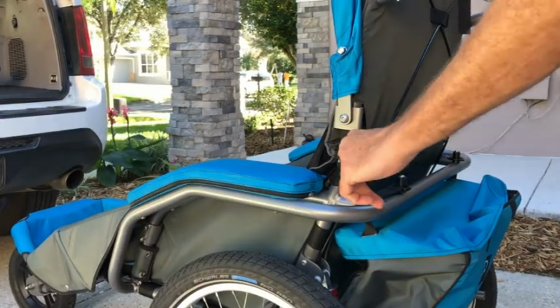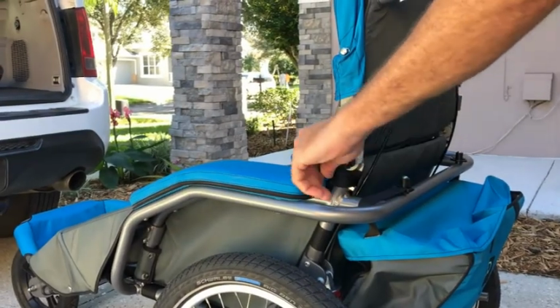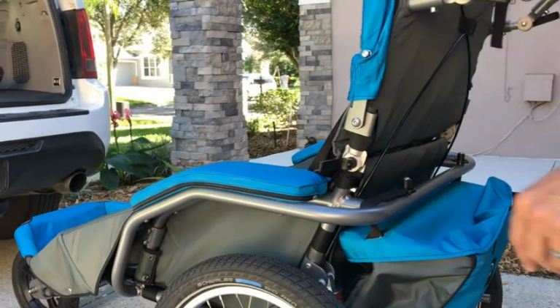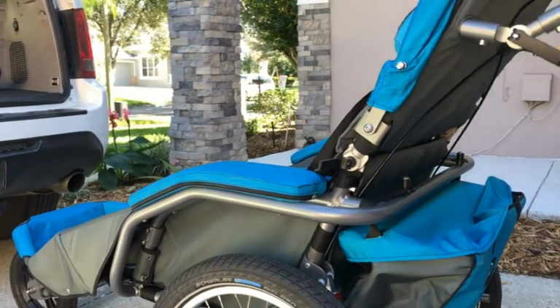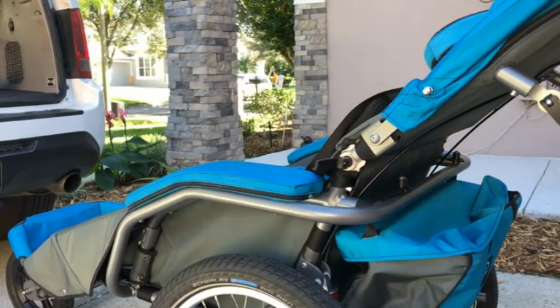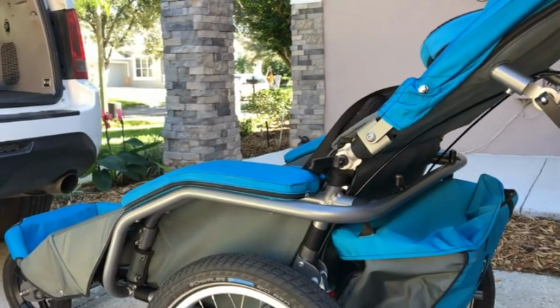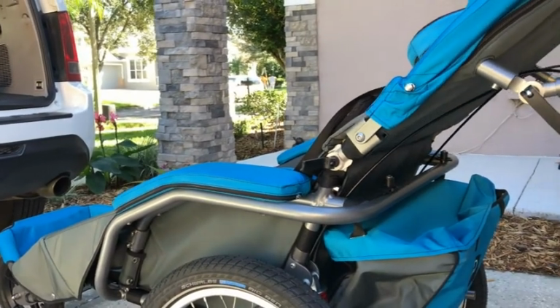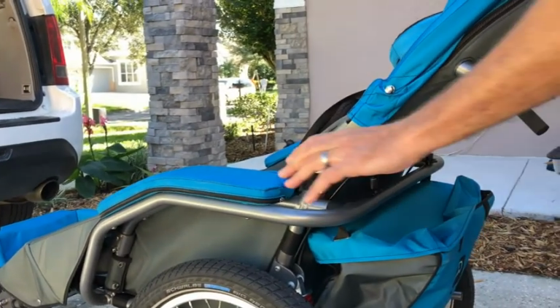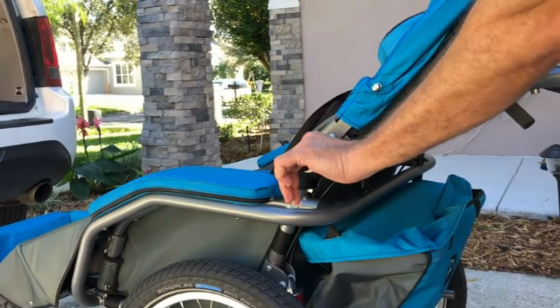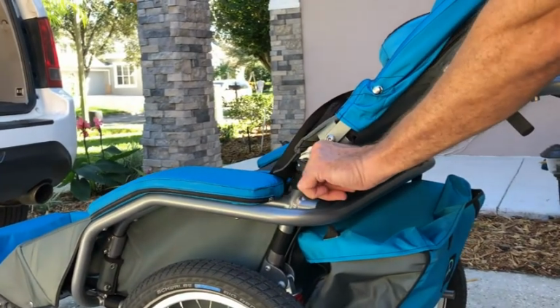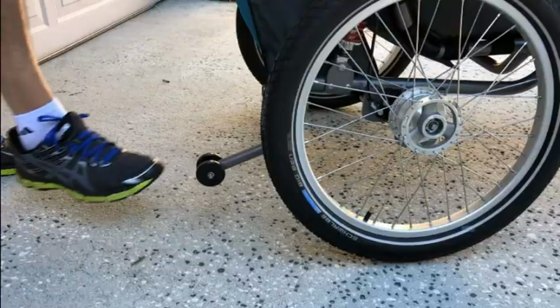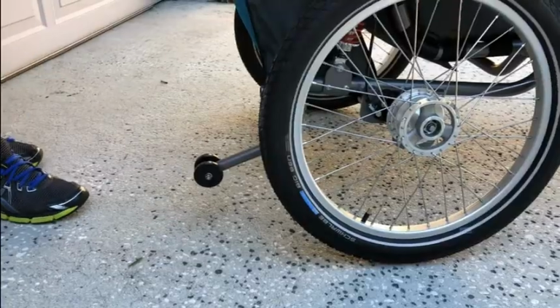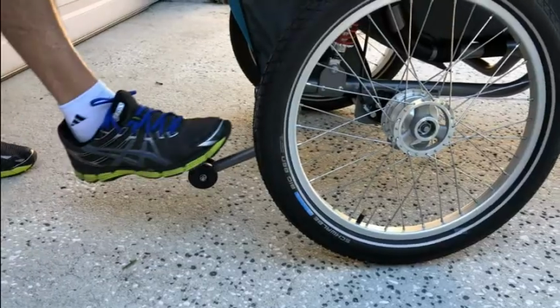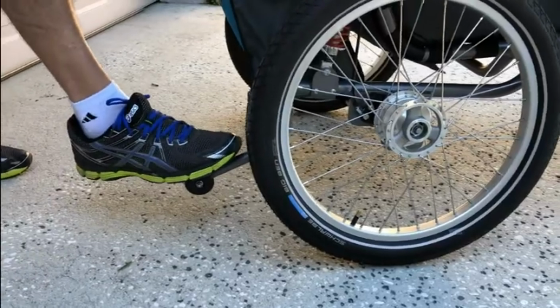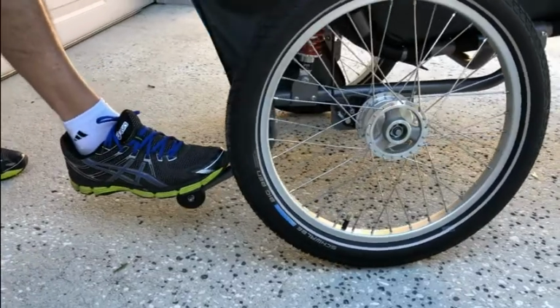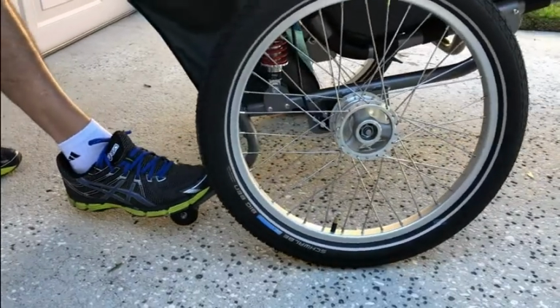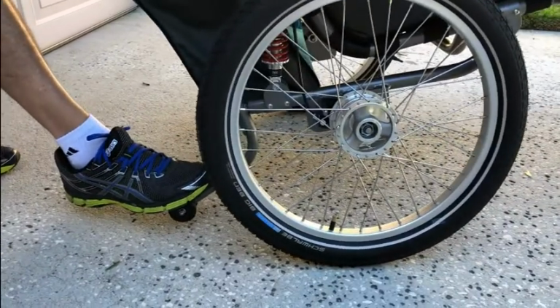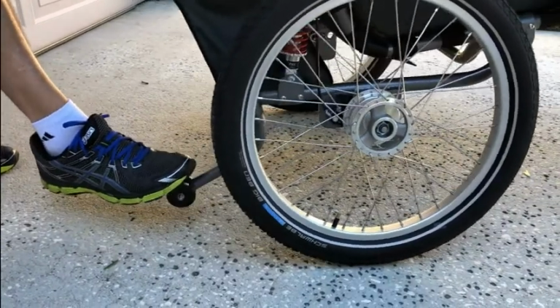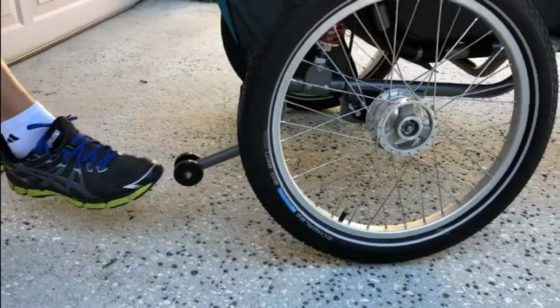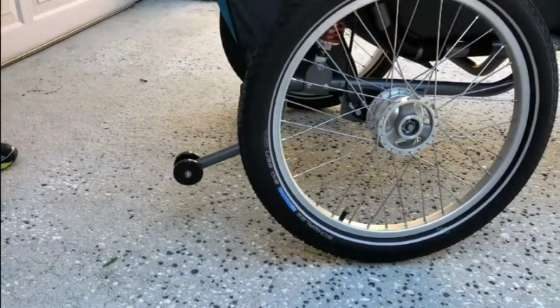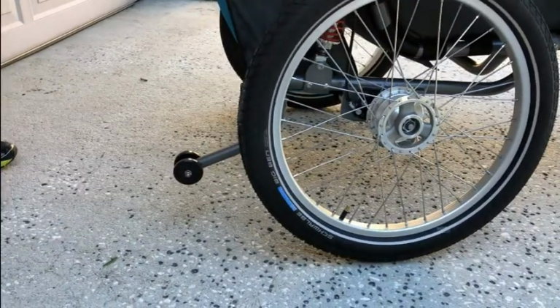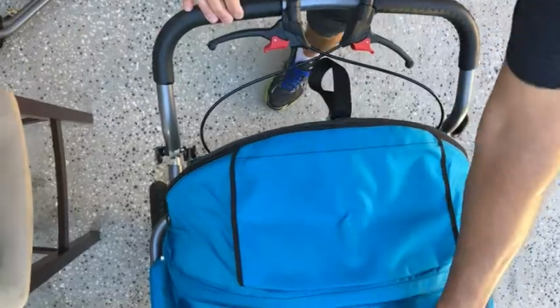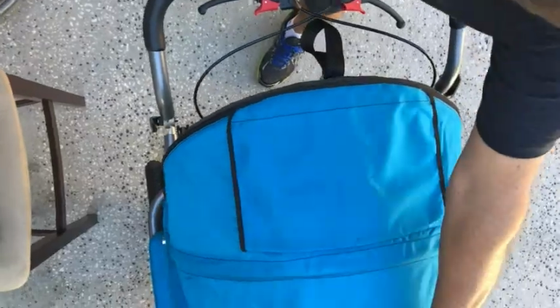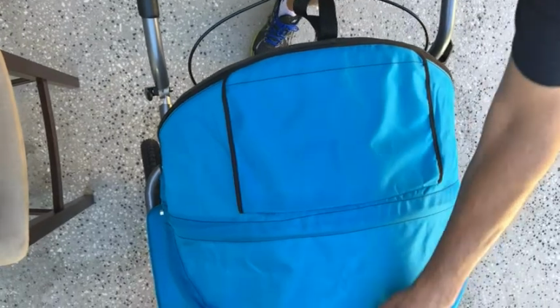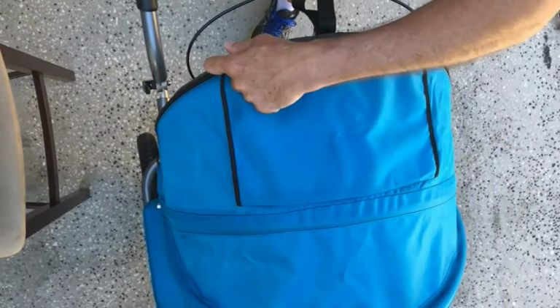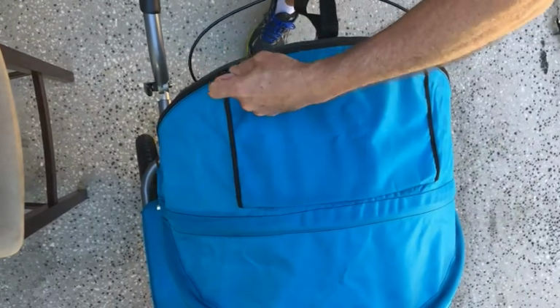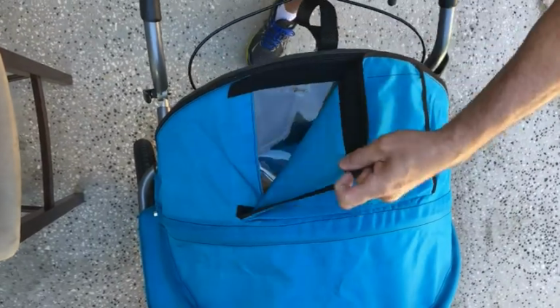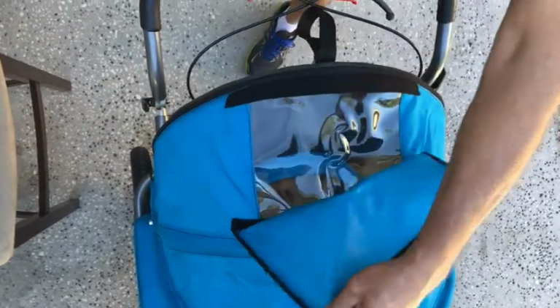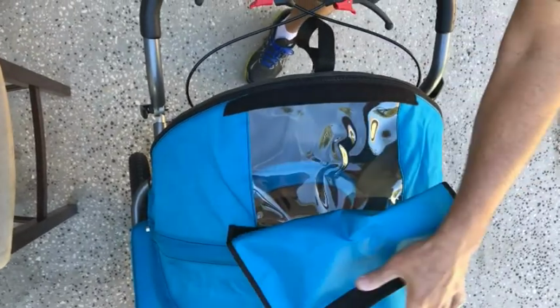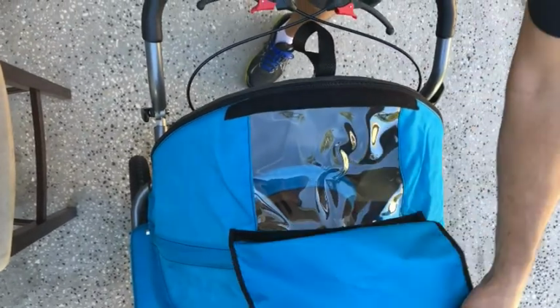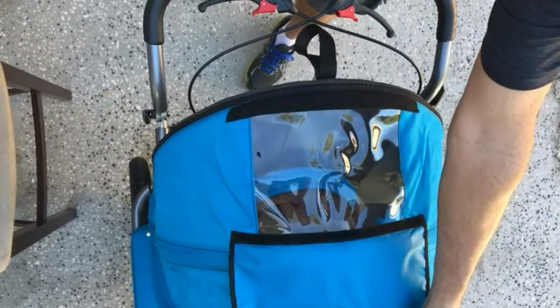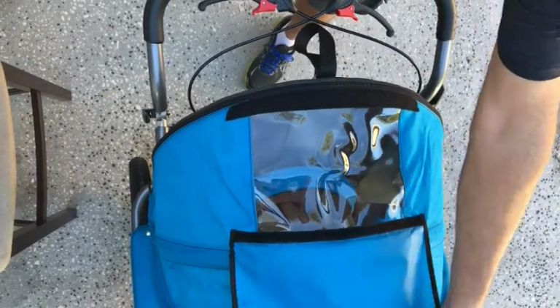The backrest has a limited reclining angle. Here we show the tipping support function. The retractable canopy has a clear window.